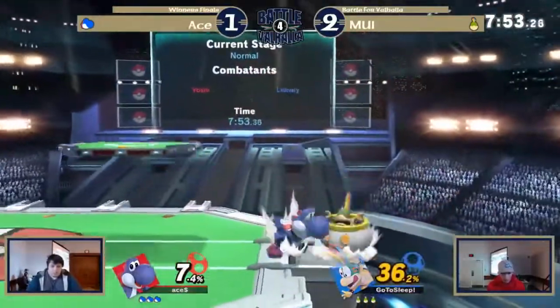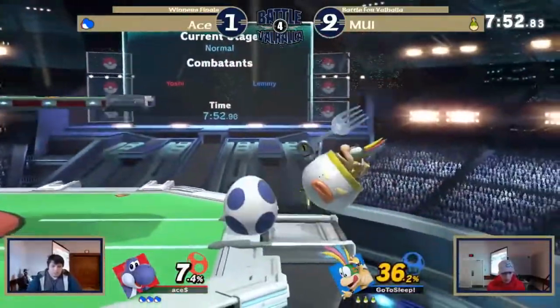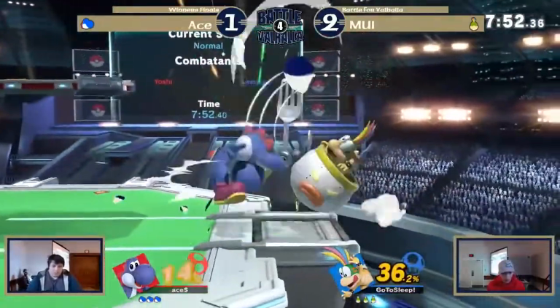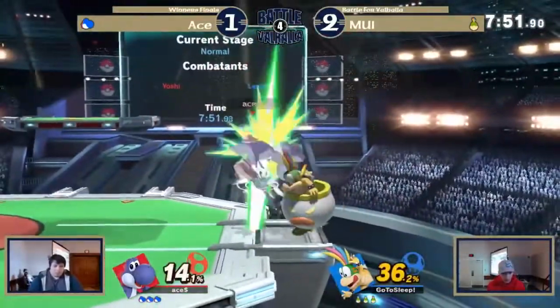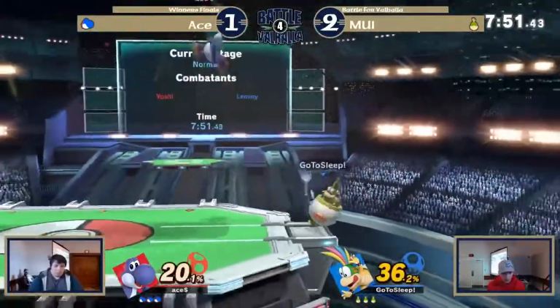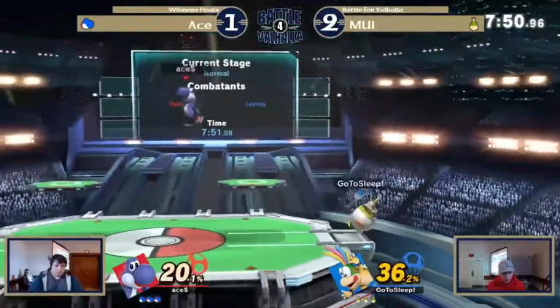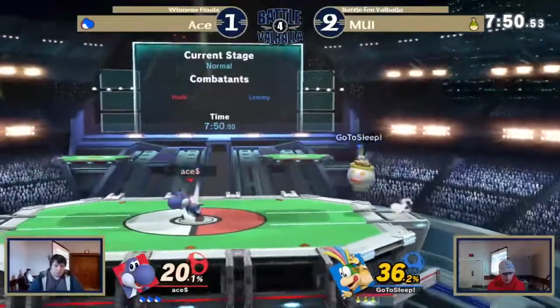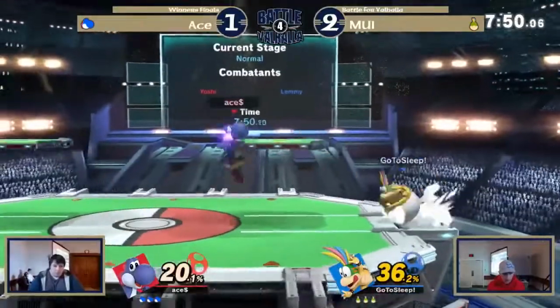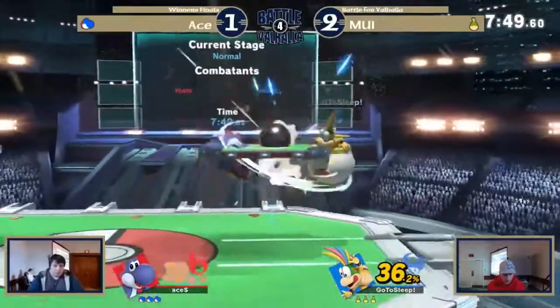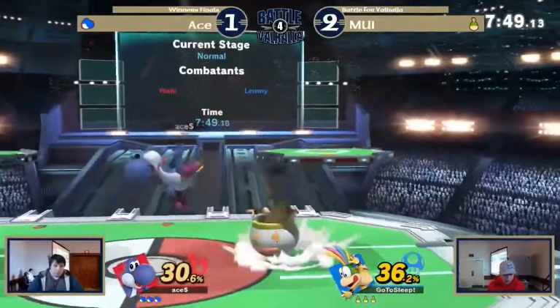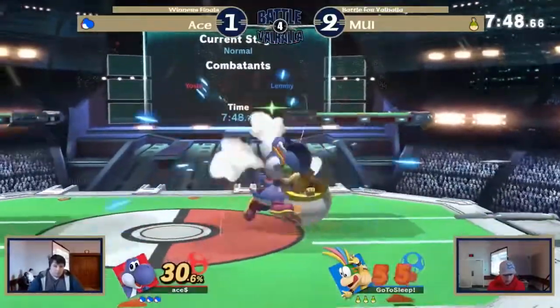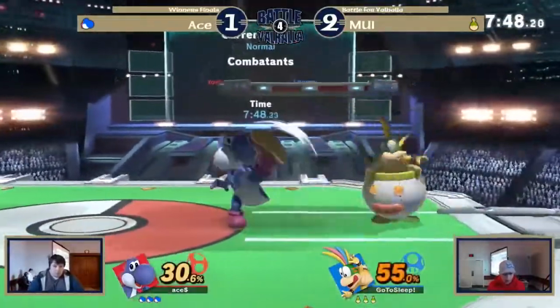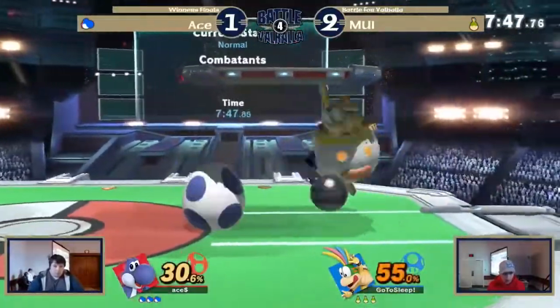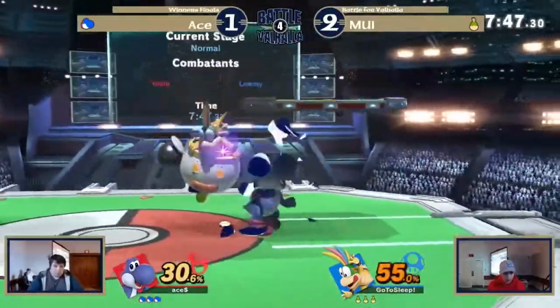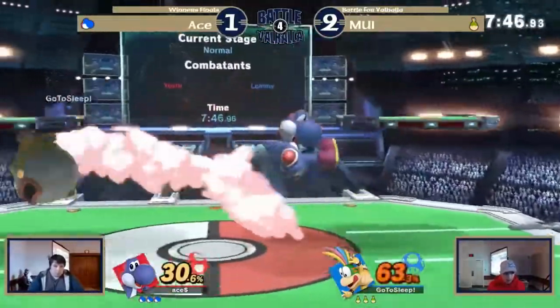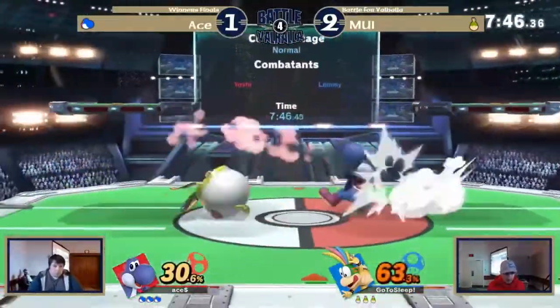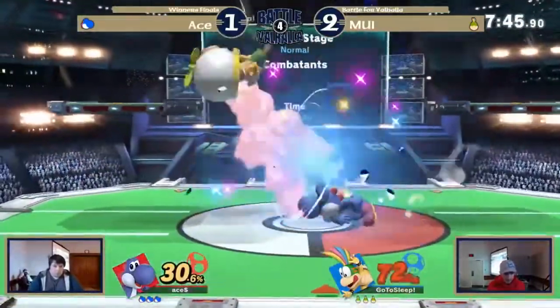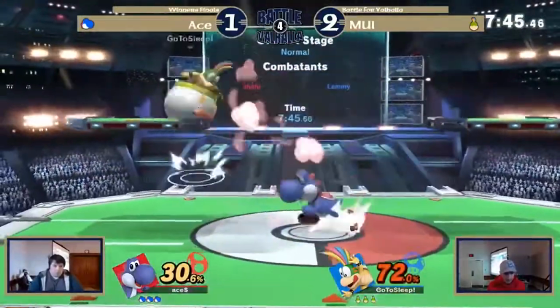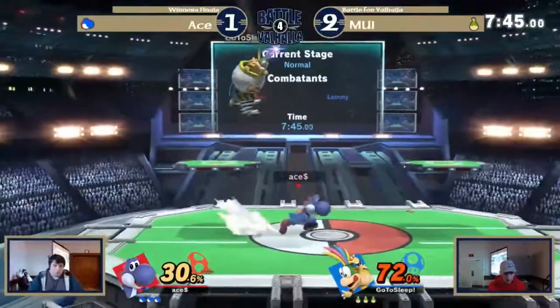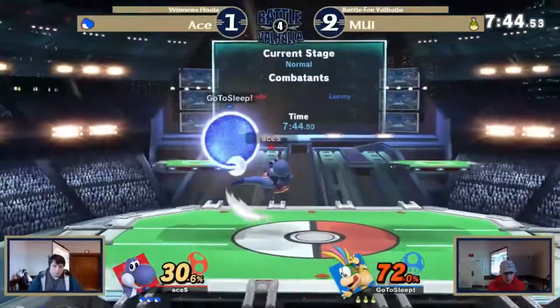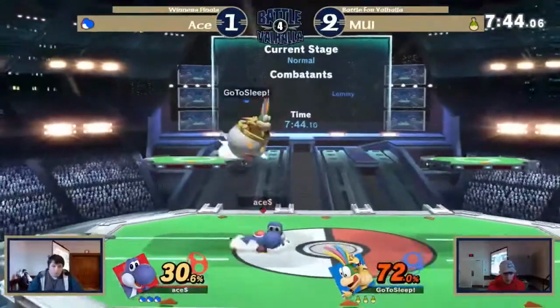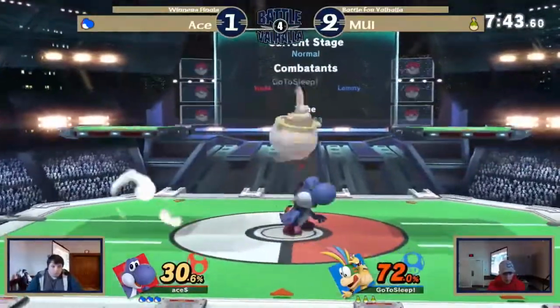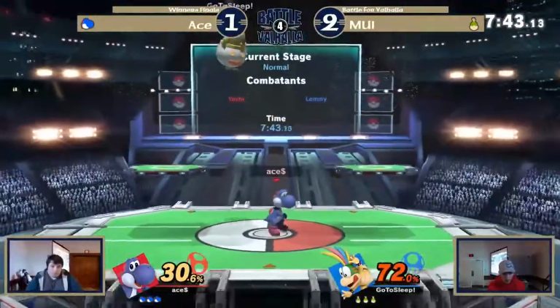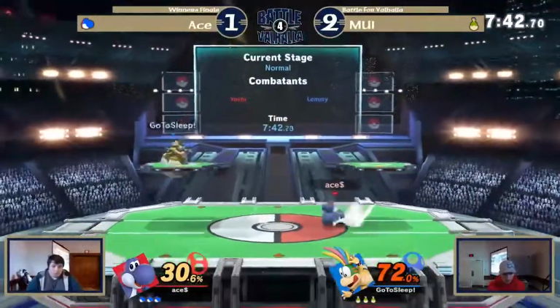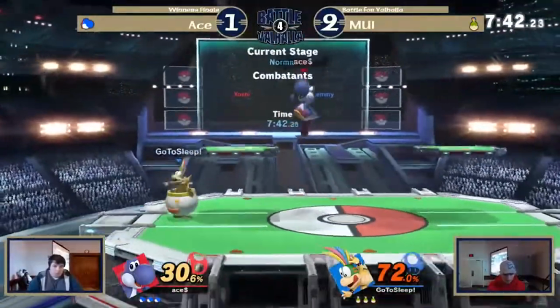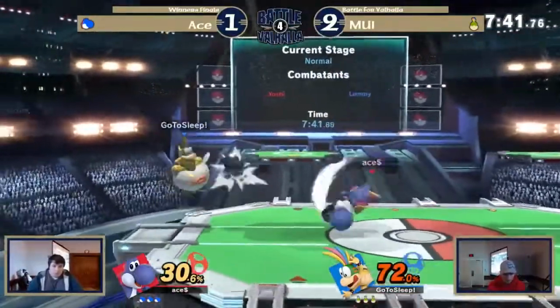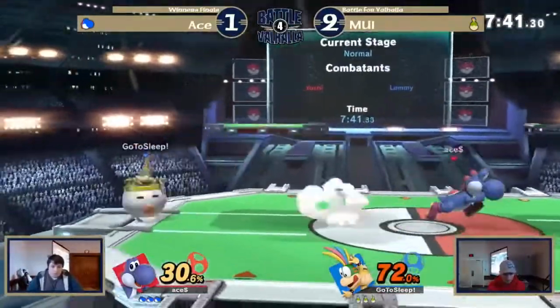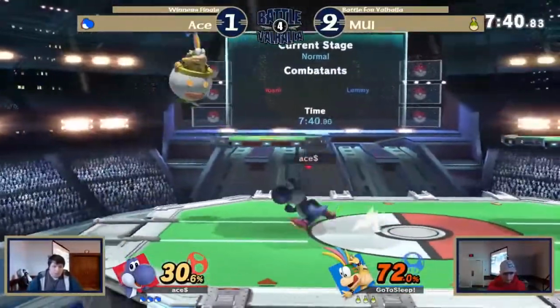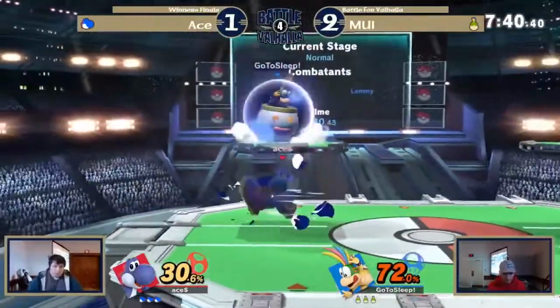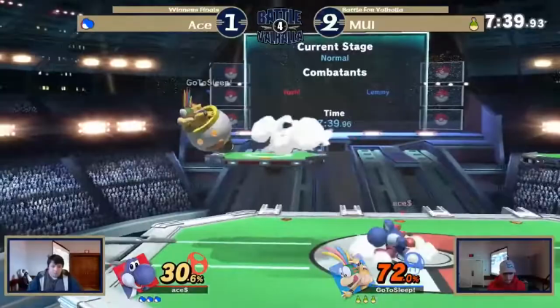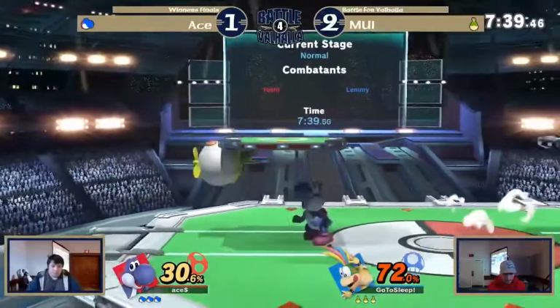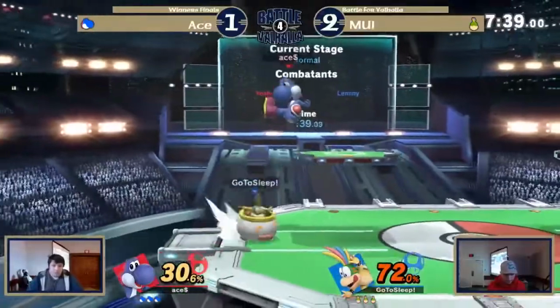This is such a close set. 36% — that's a forward air that did quite a bit. He does hit very hard. Got the footstool — like a smash footstool.